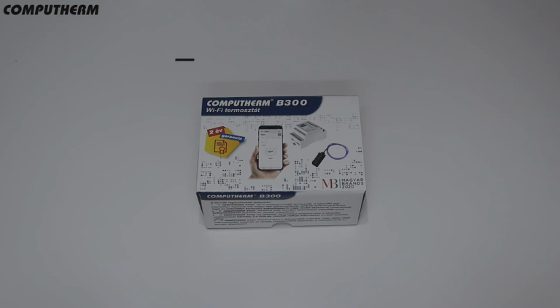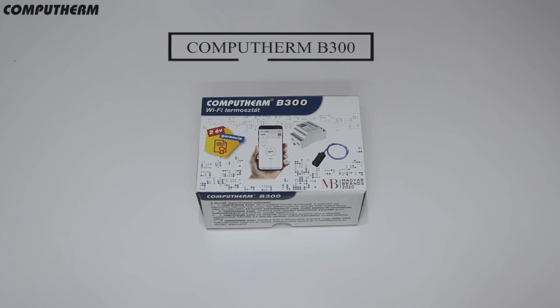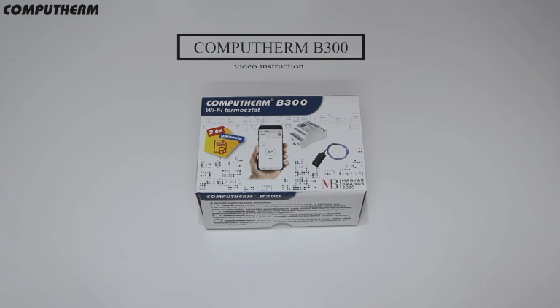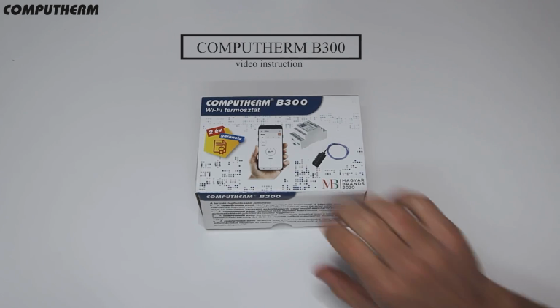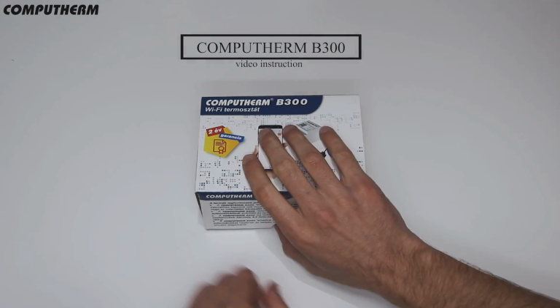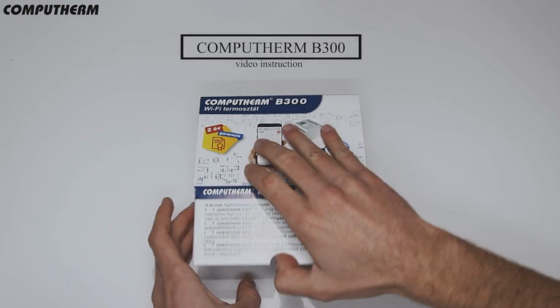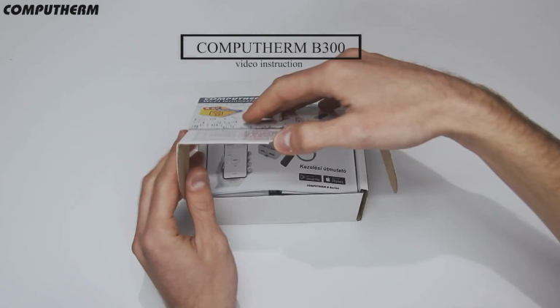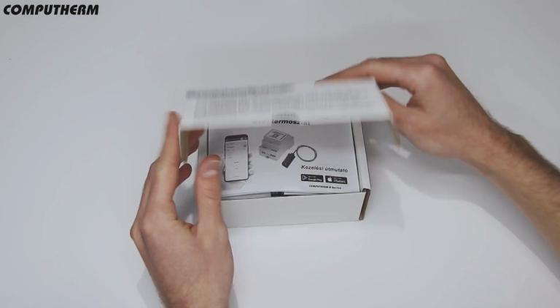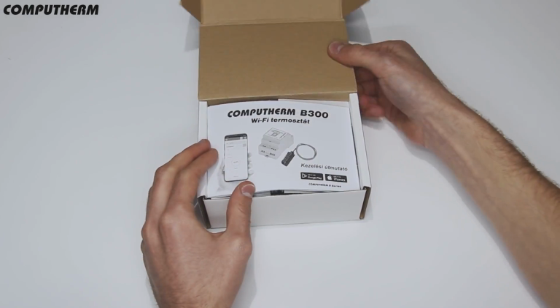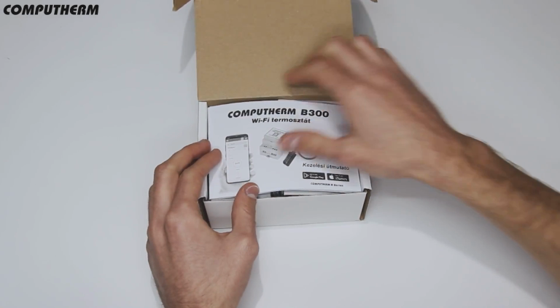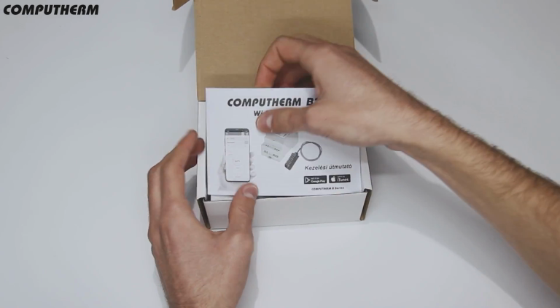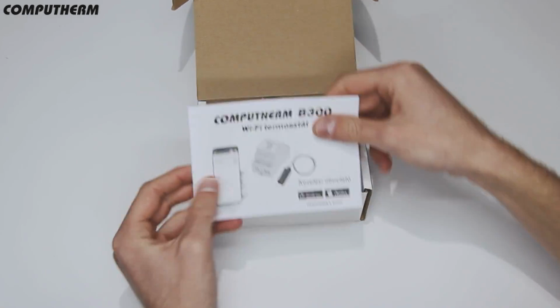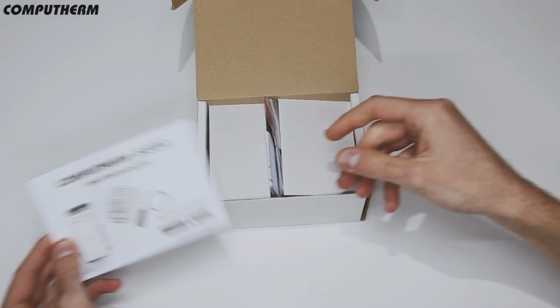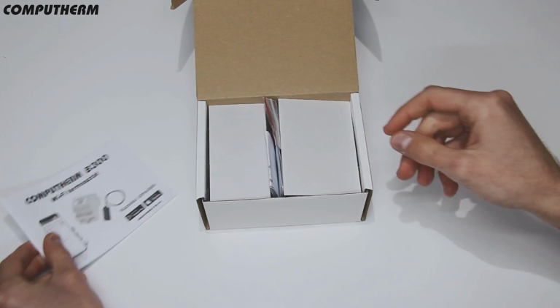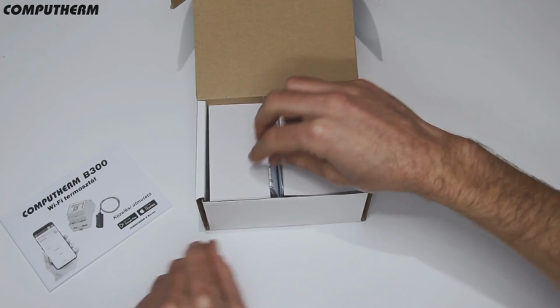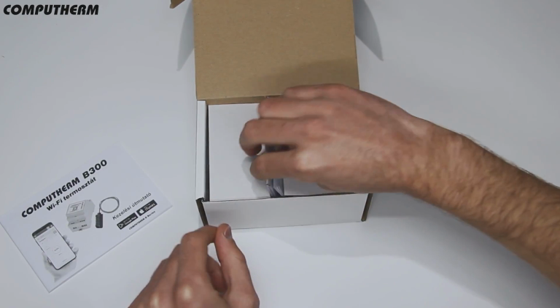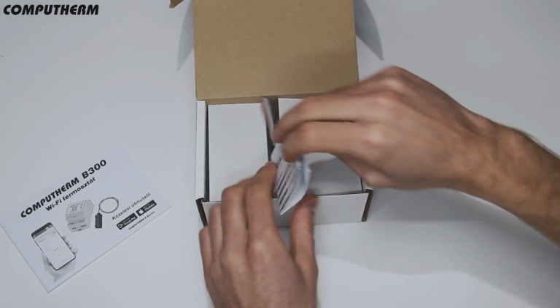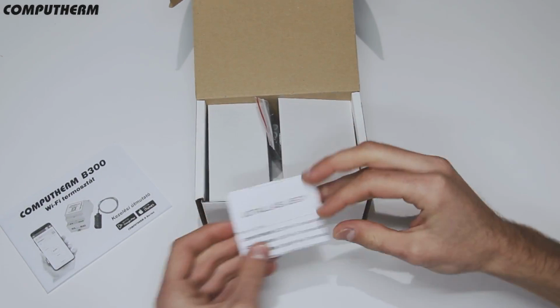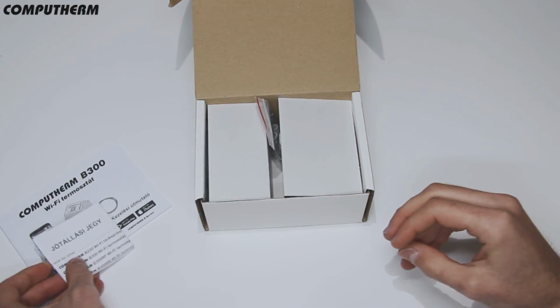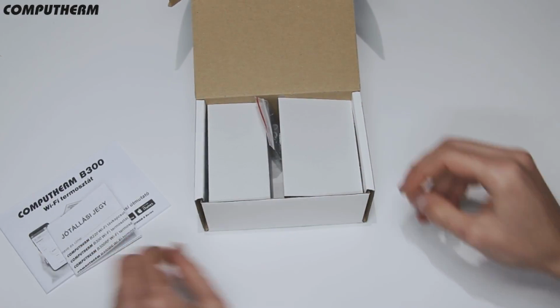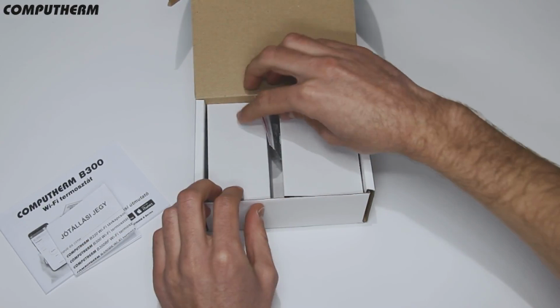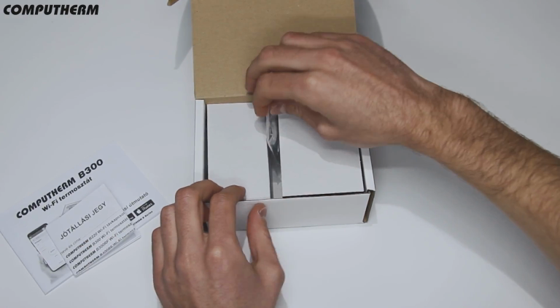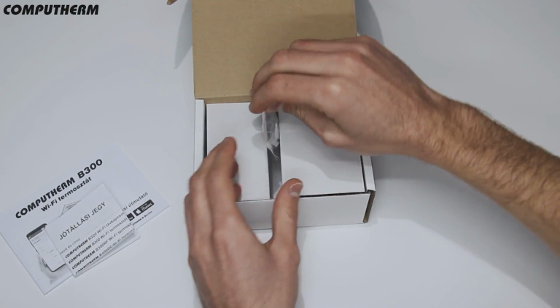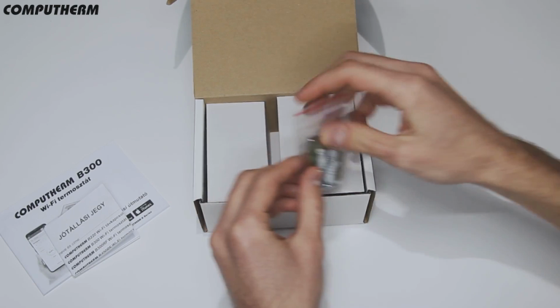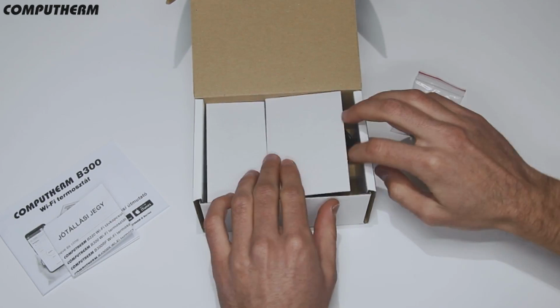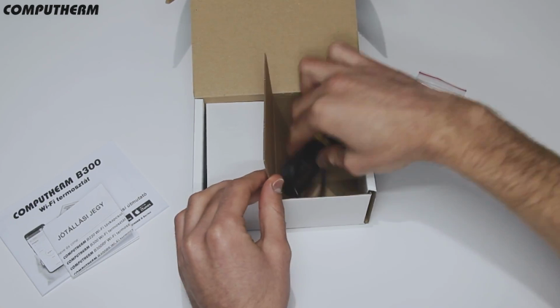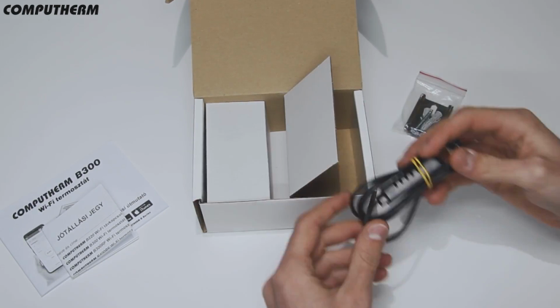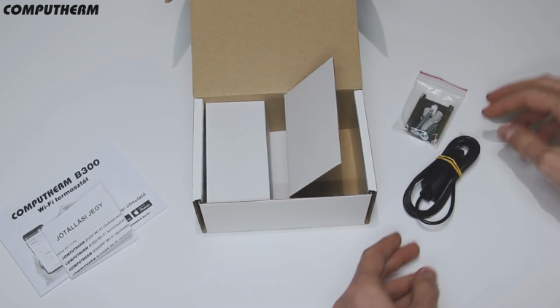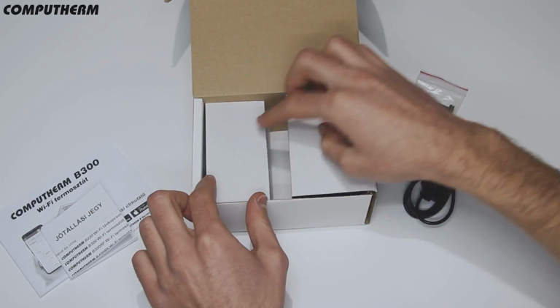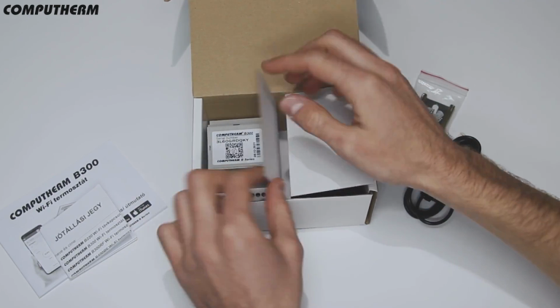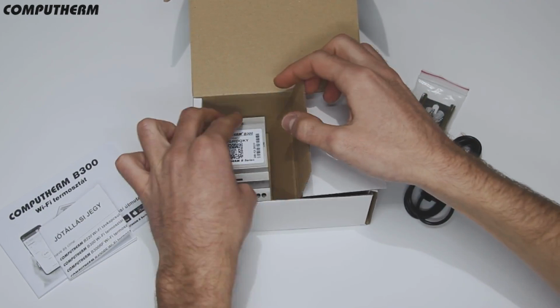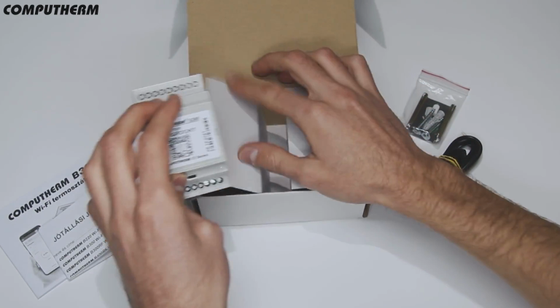This video will show you how to install the CompuTerm B300 Wi-Fi thermostat. Included in the box are the user manual, warranty card, mounting hardware, wire temperature sensor, and central controlling unit.